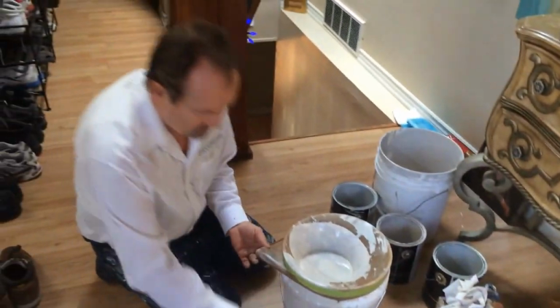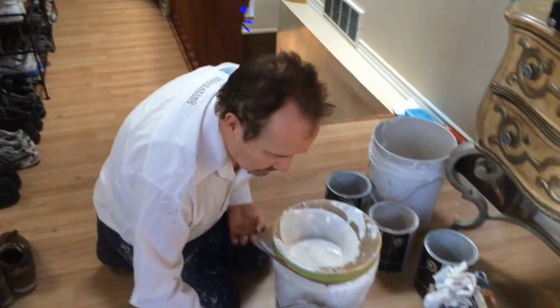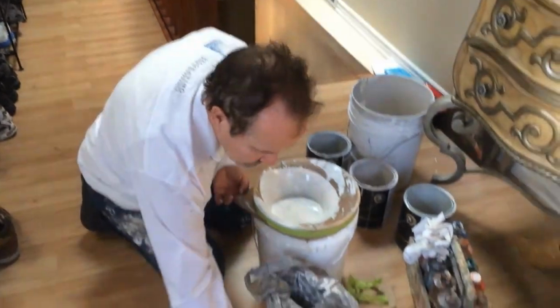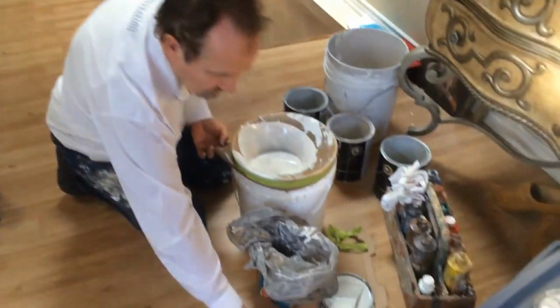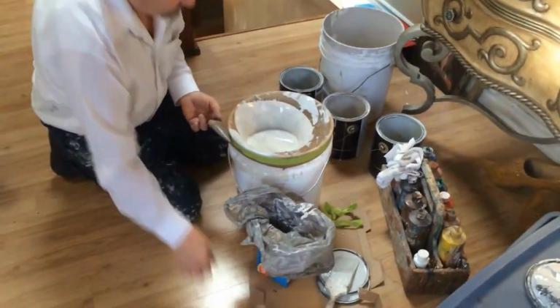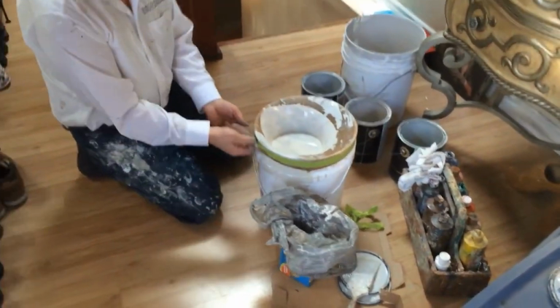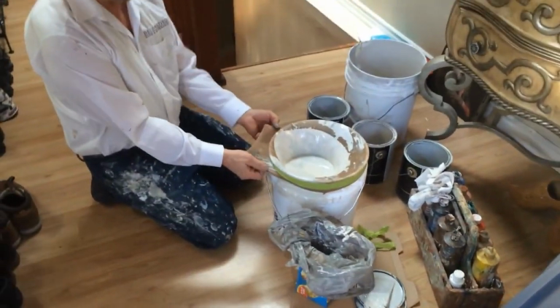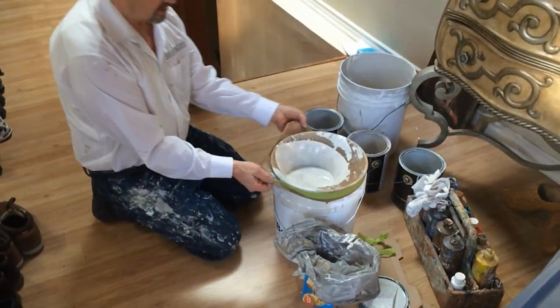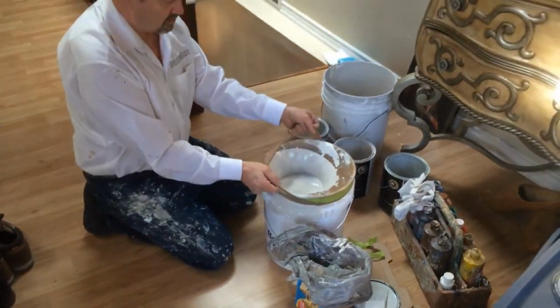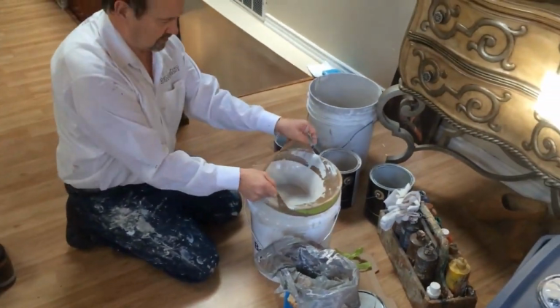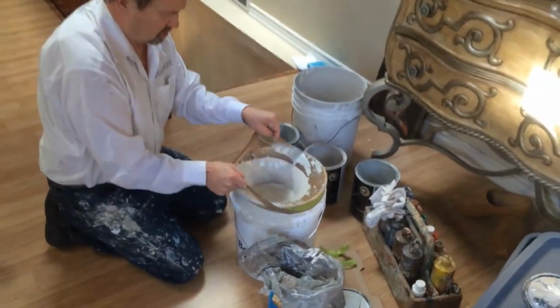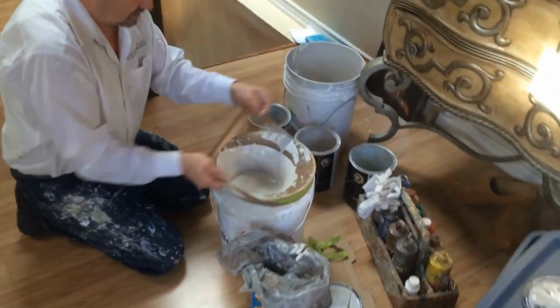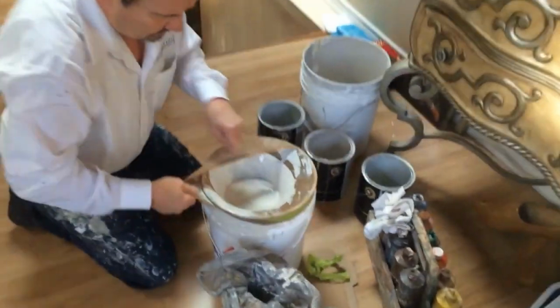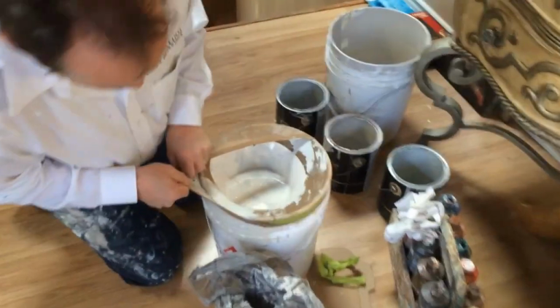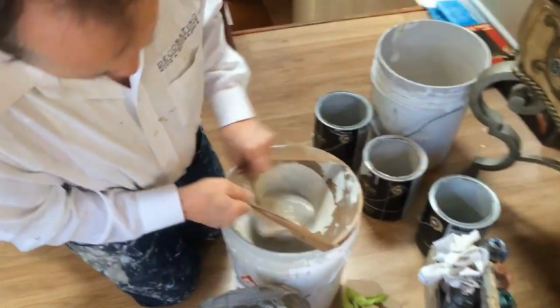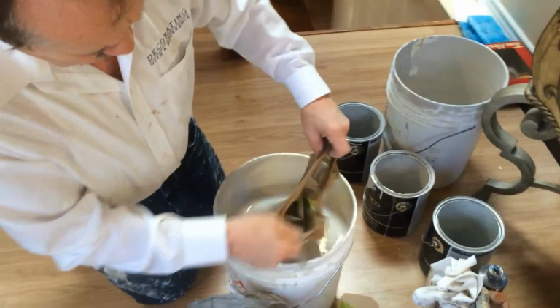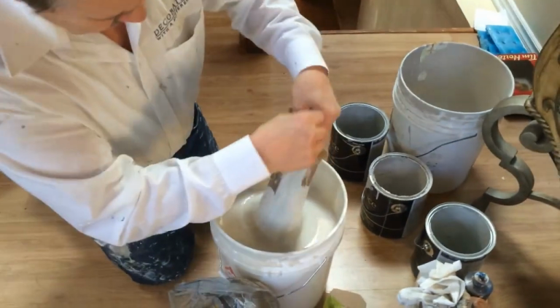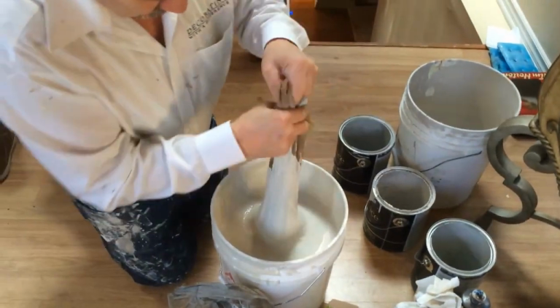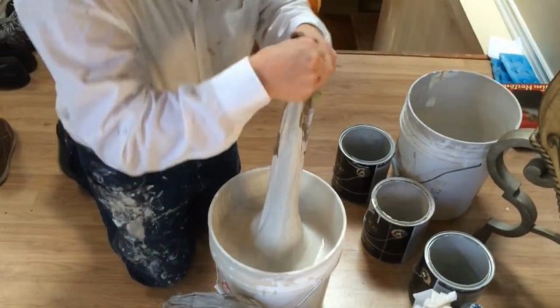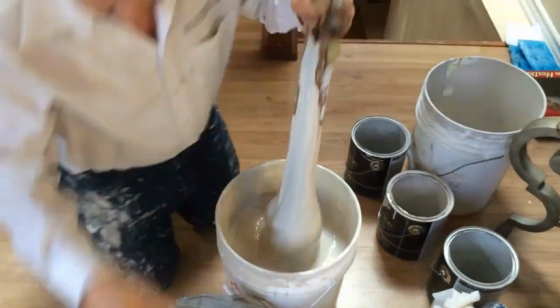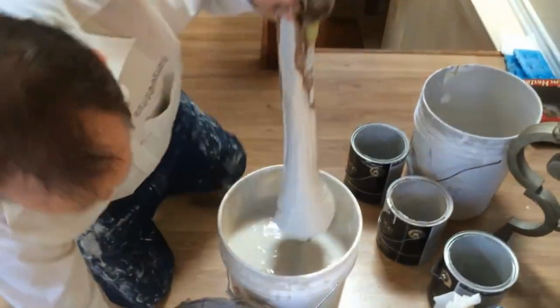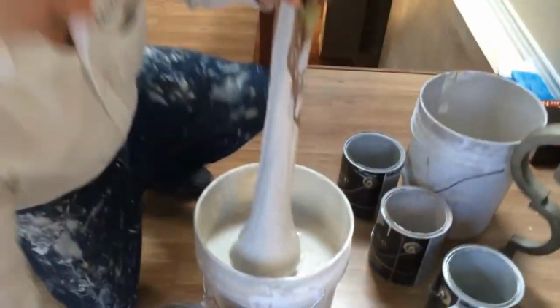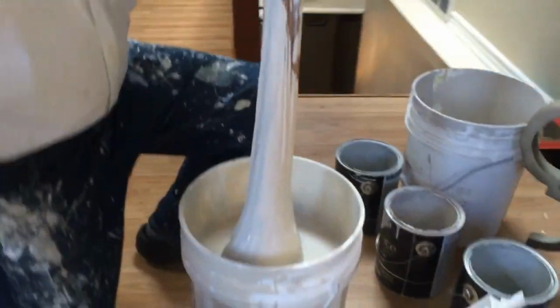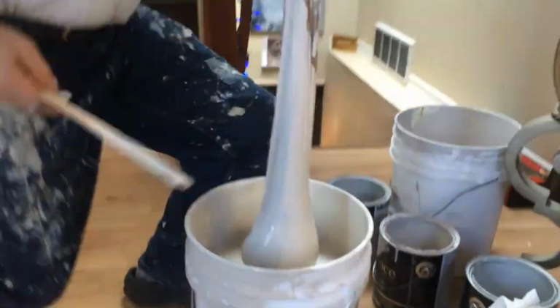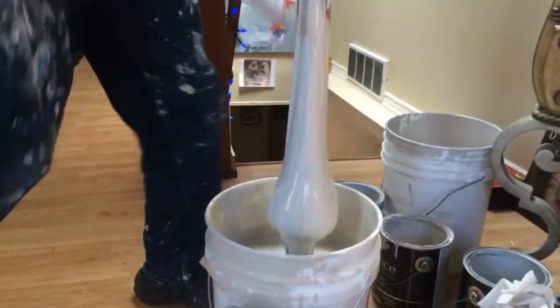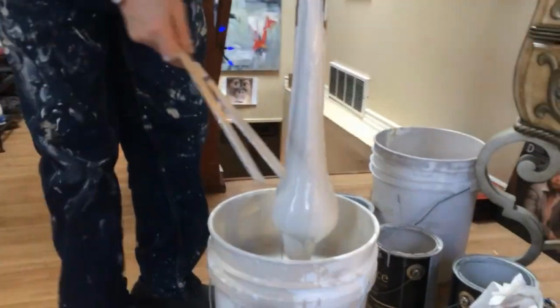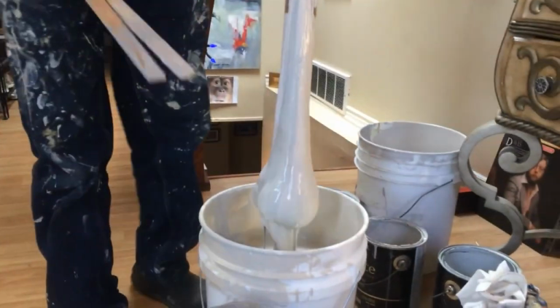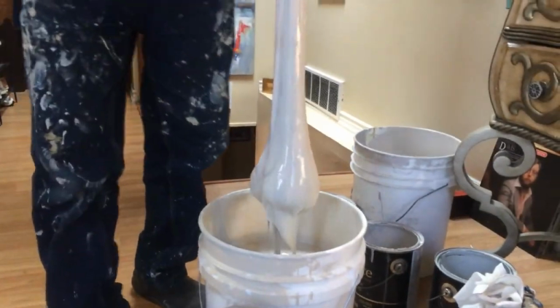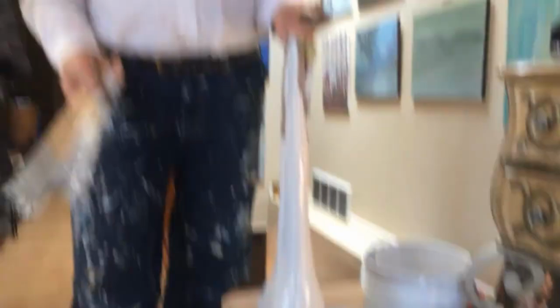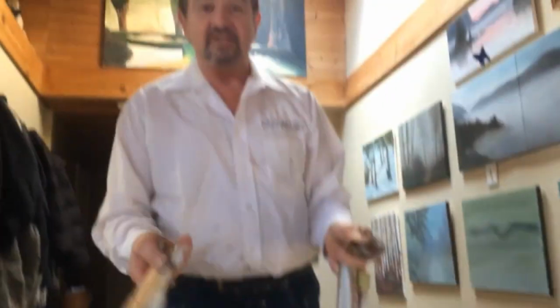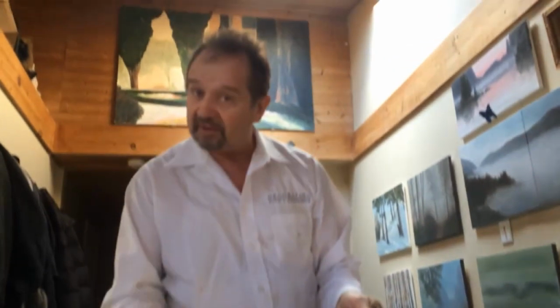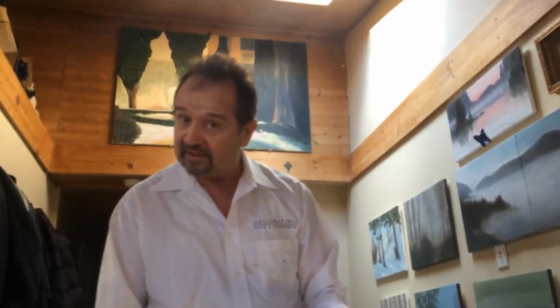So then you take the nylon off like this here, and you've got all your paint in there. Take it off carefully and you pull it up like this, and you've got all the junk from the paint that you've collected in similar colors.